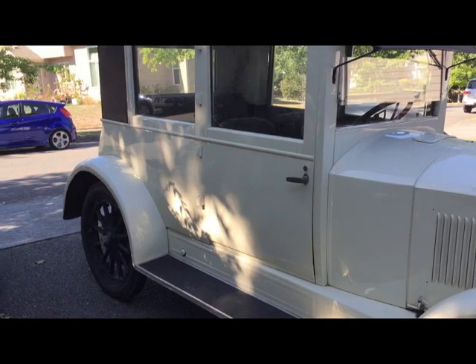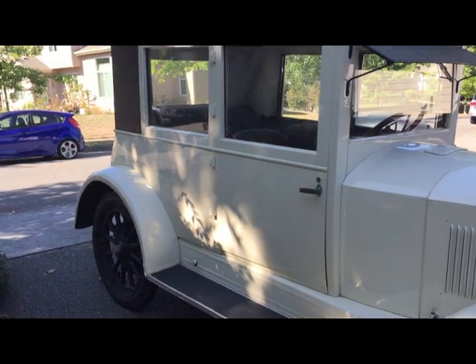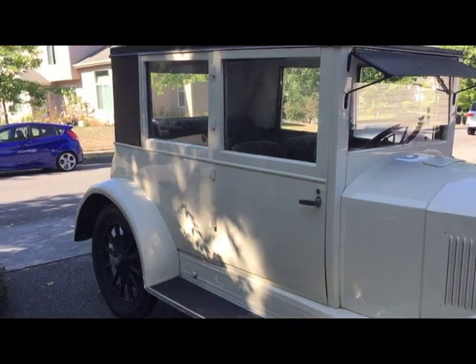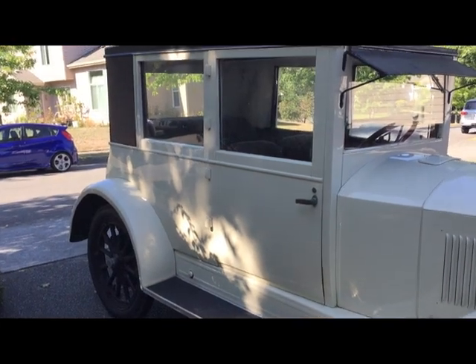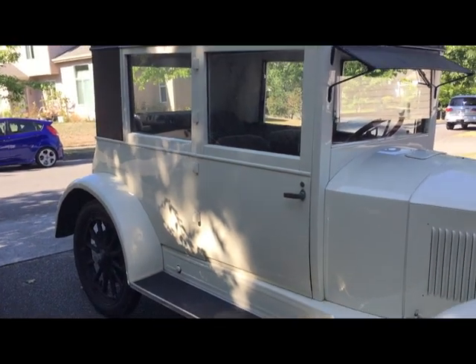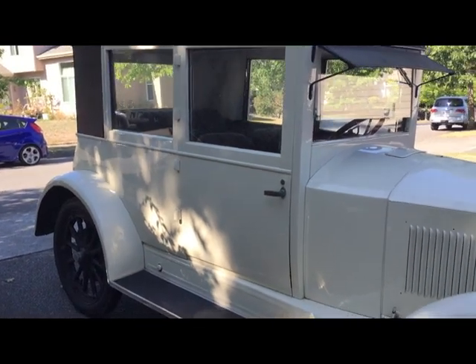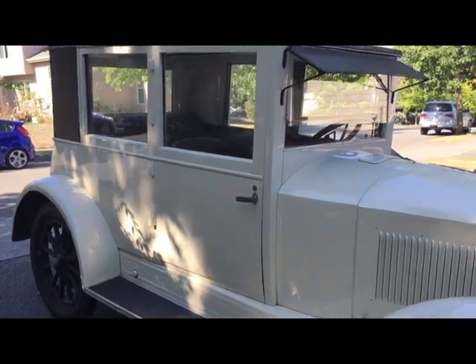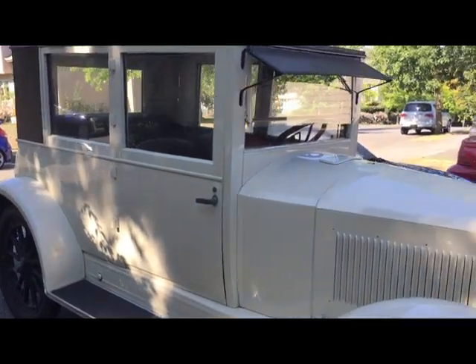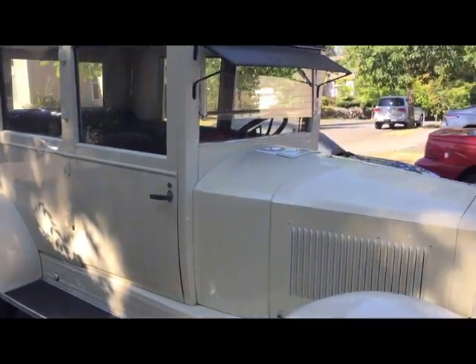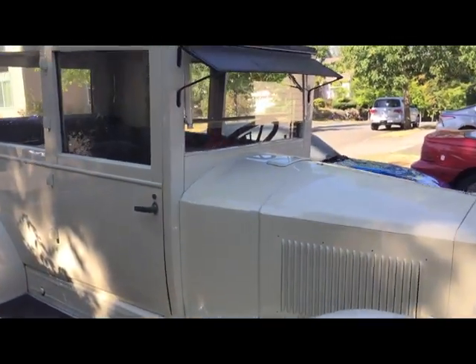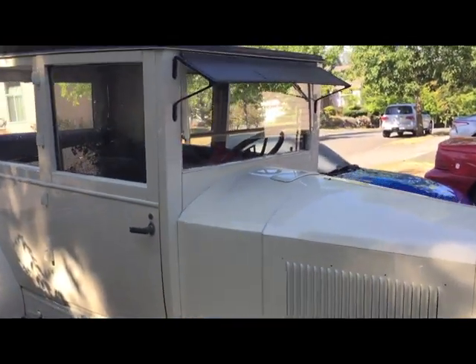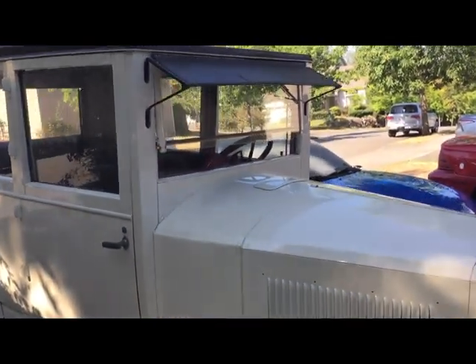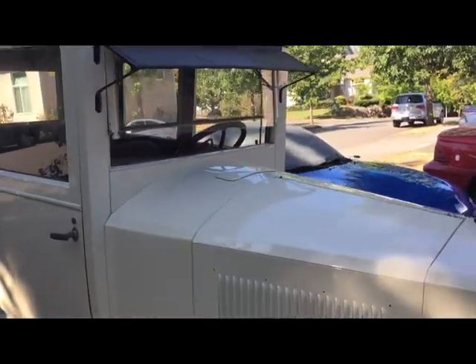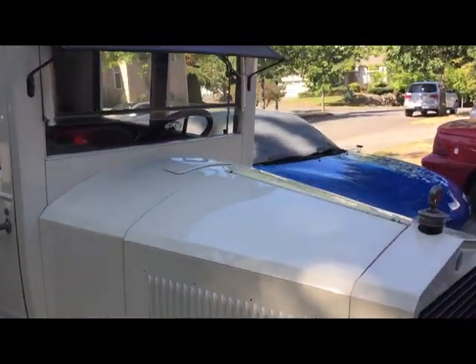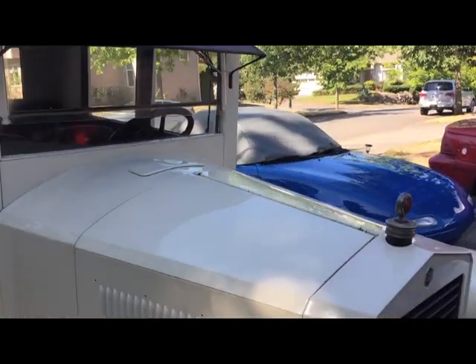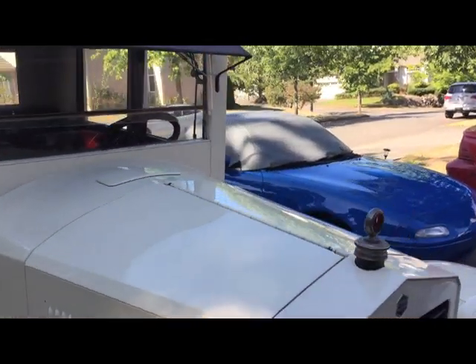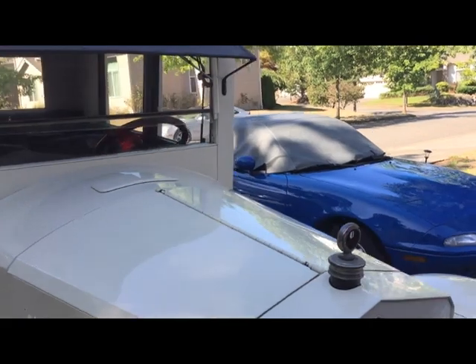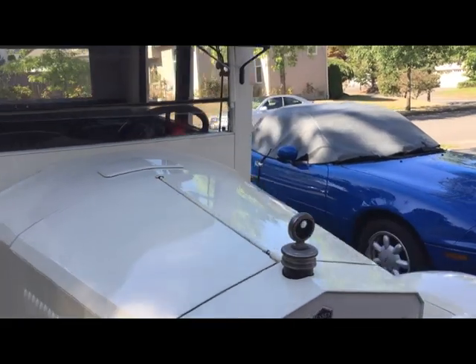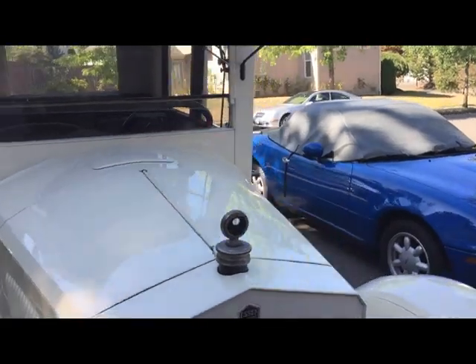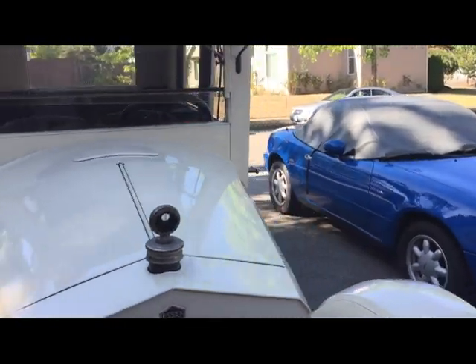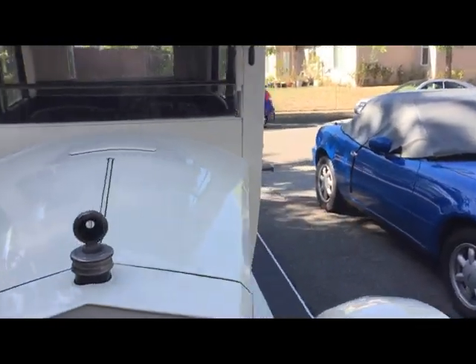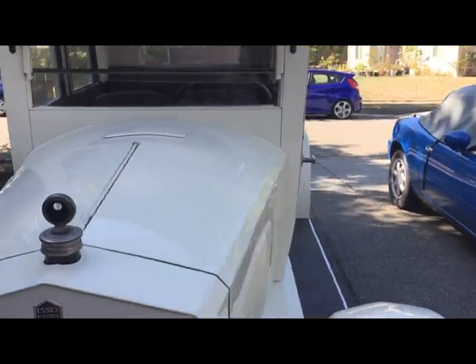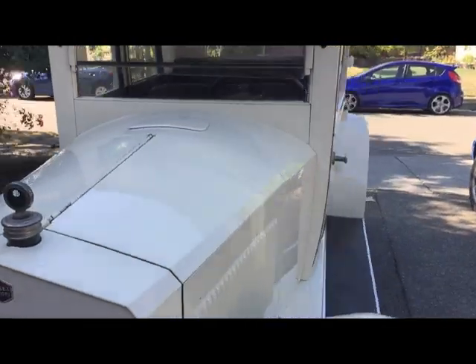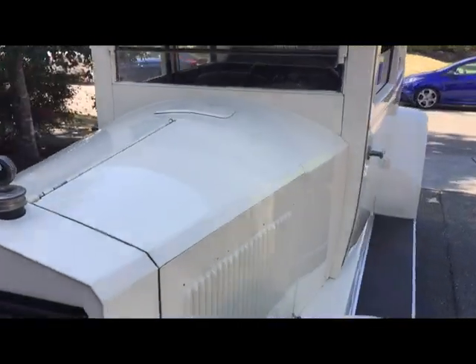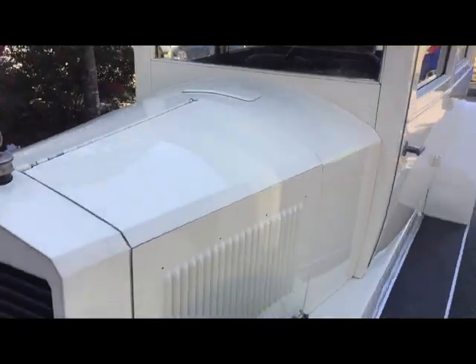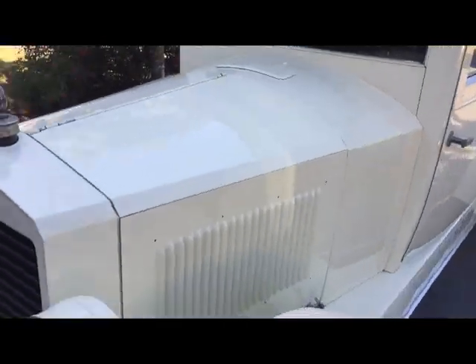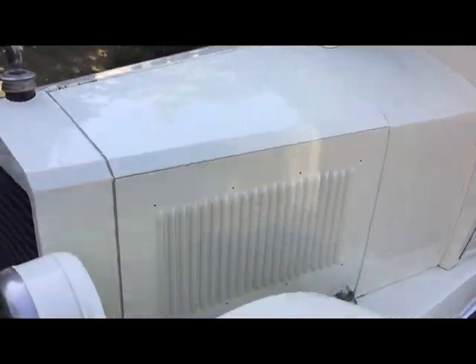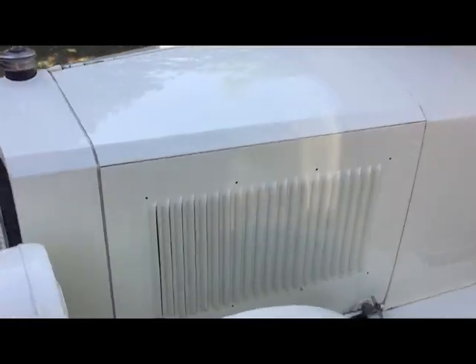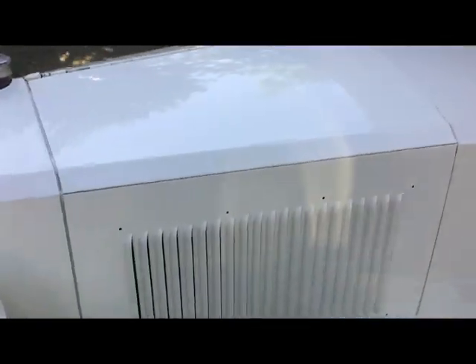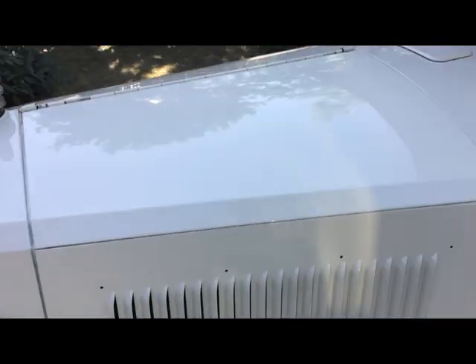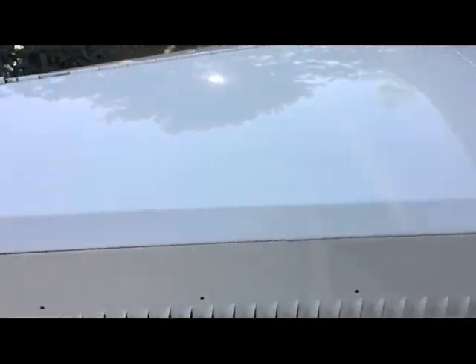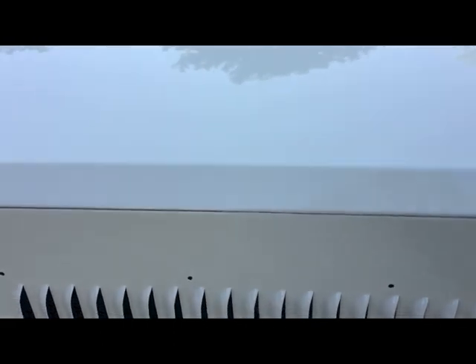As you can see, it's in decent shape. It's not perfect, but it's a nice little old car. So let me open up the engine compartment here and show that to you.